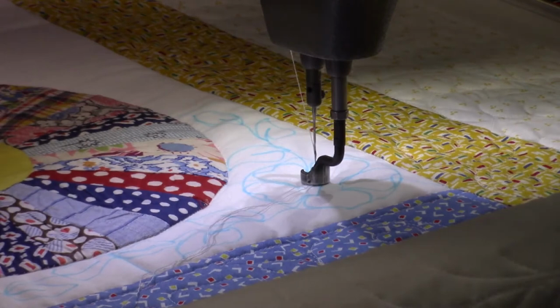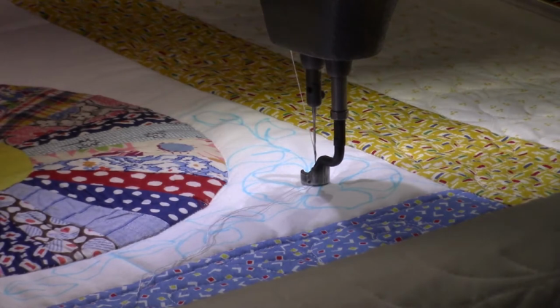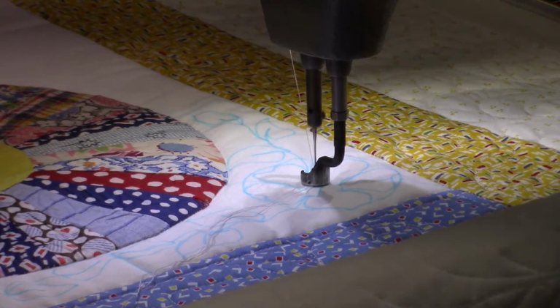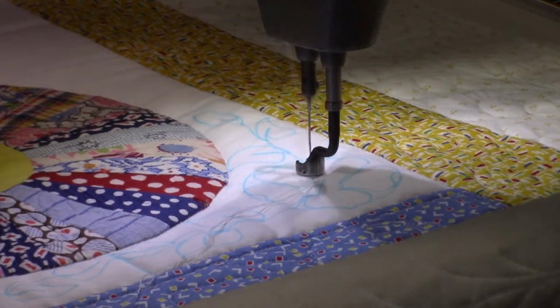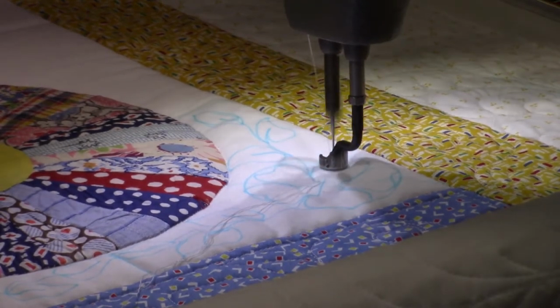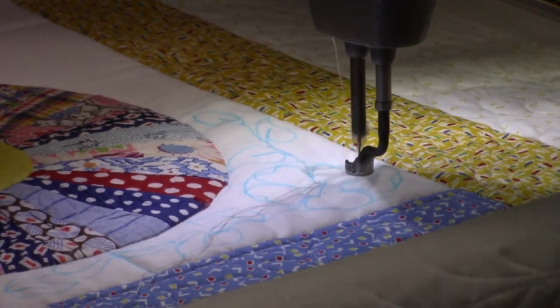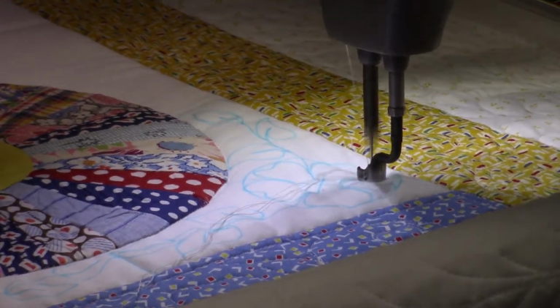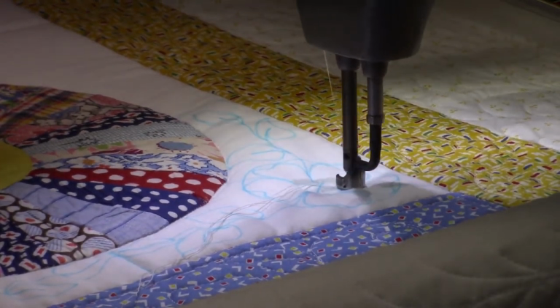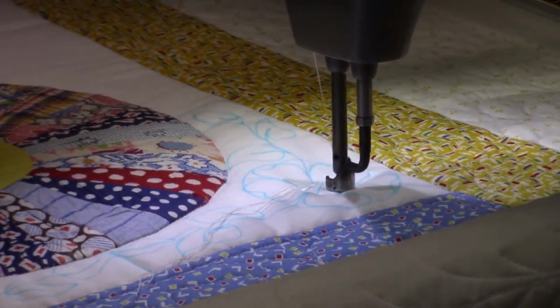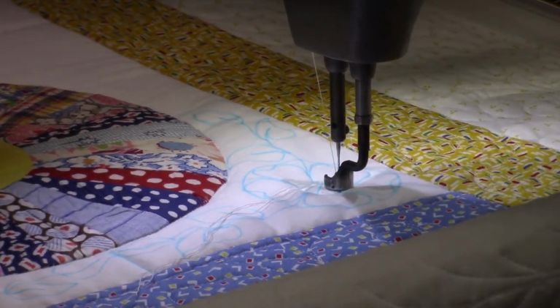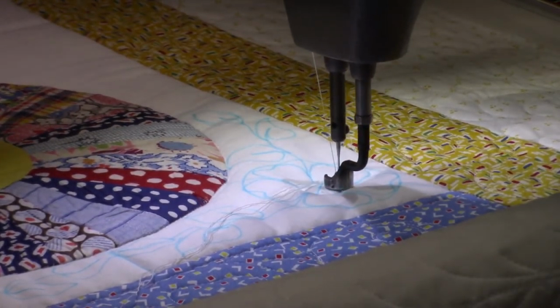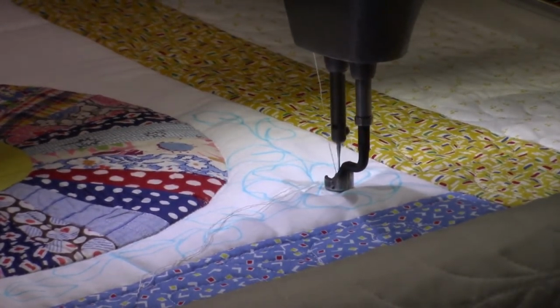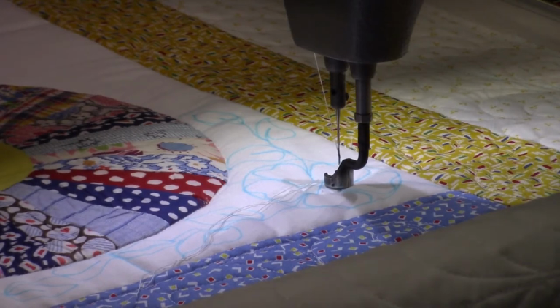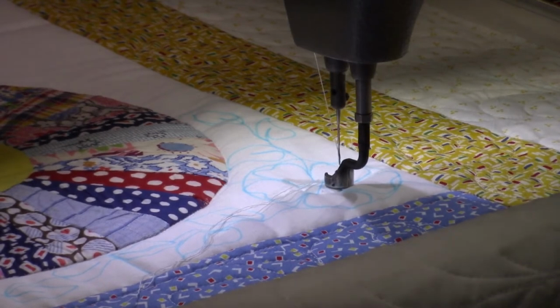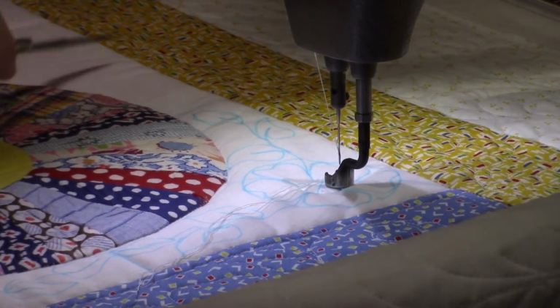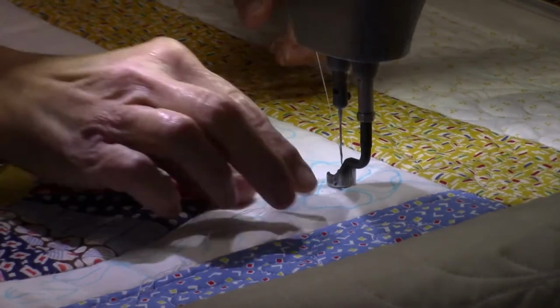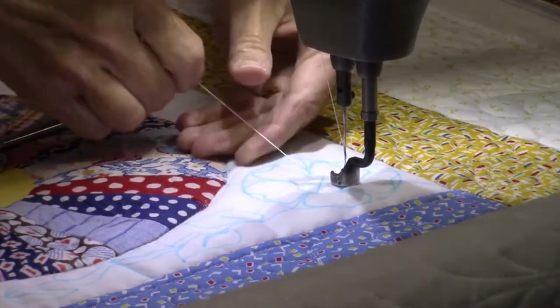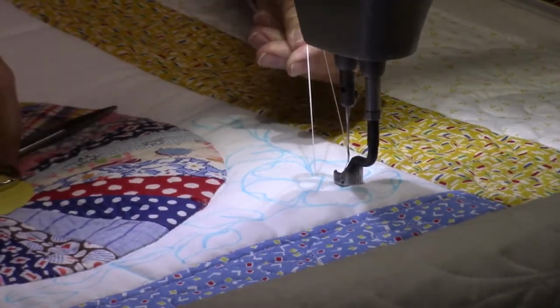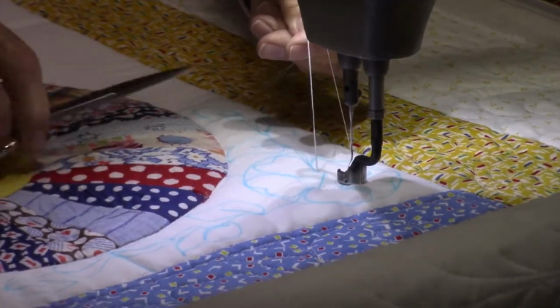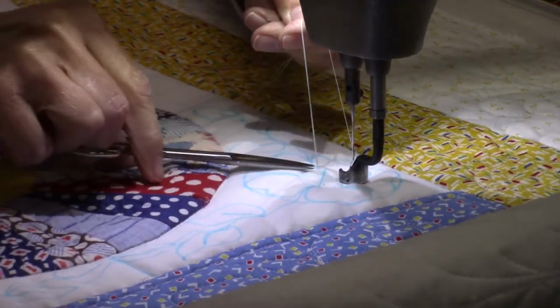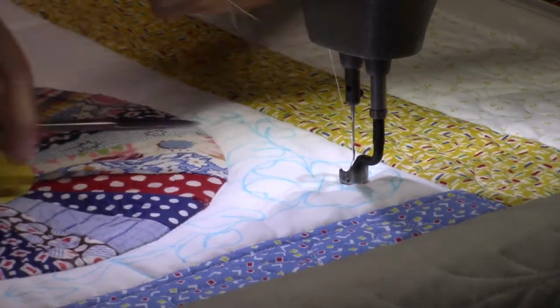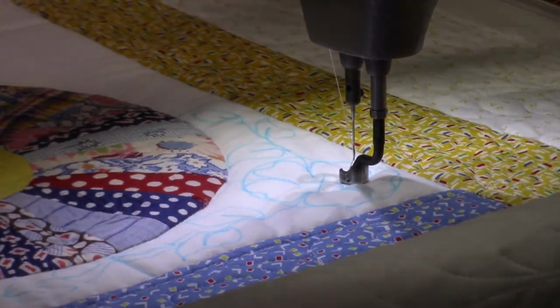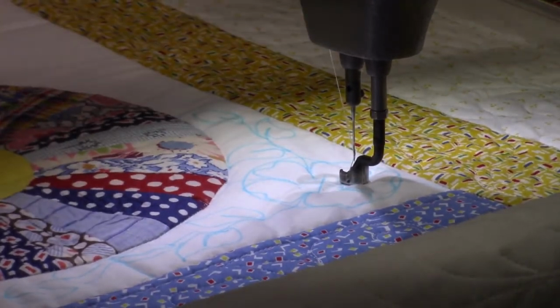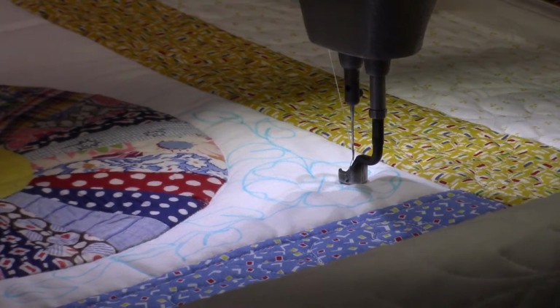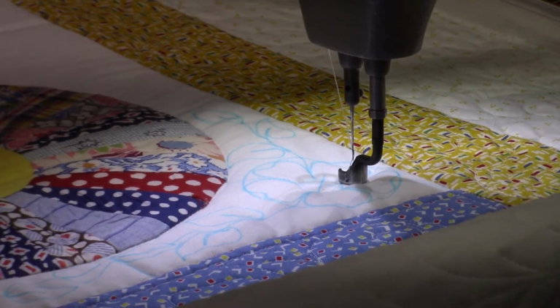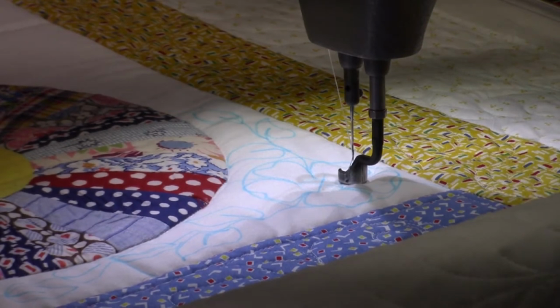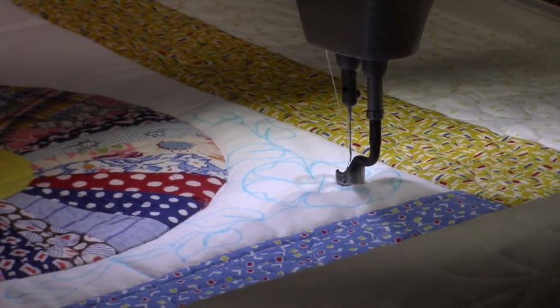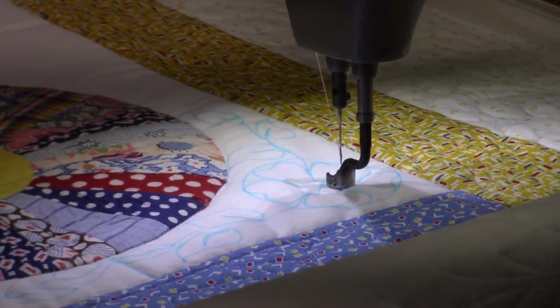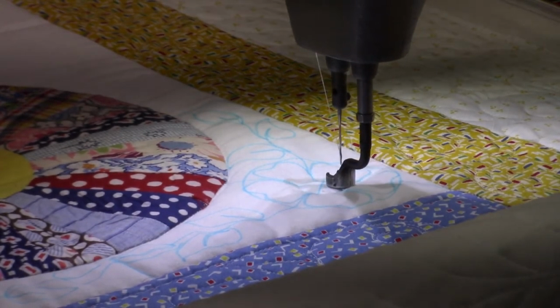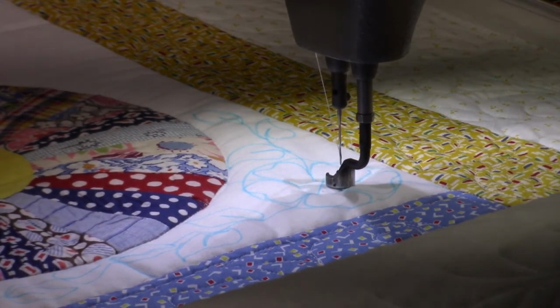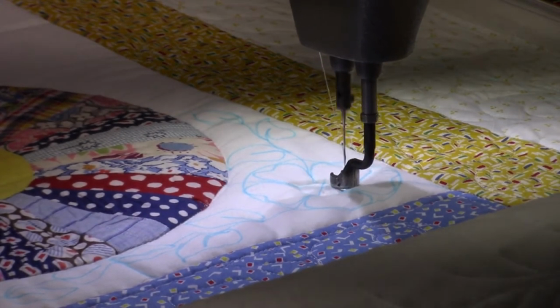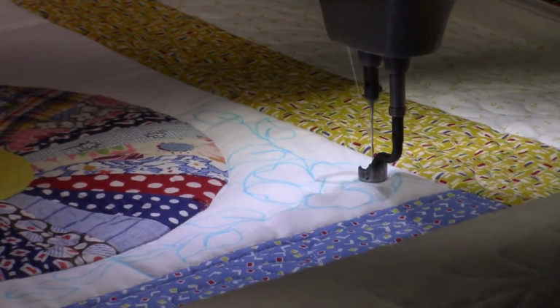I'm going to do the first petal and then cut my threads. There we go - all the way around.